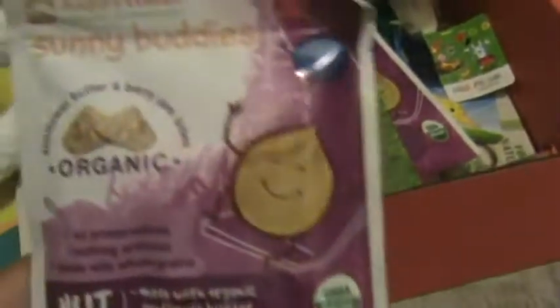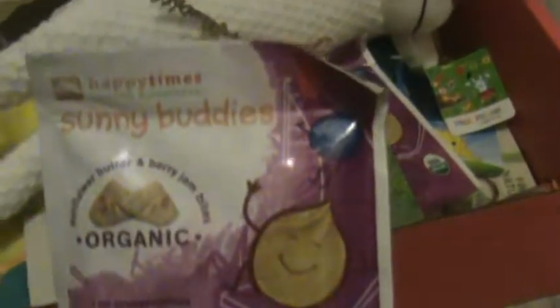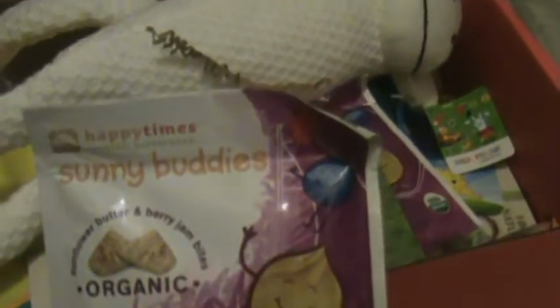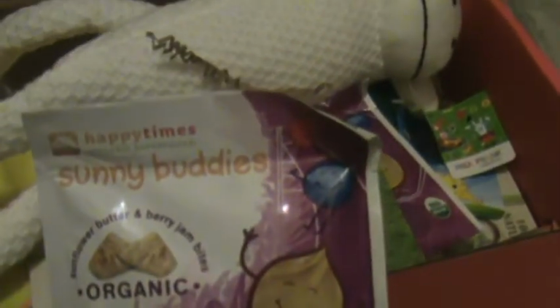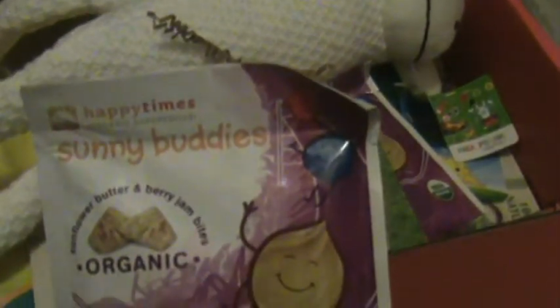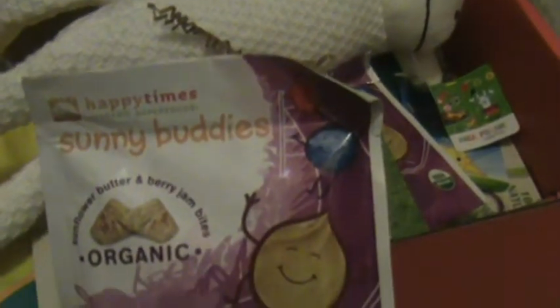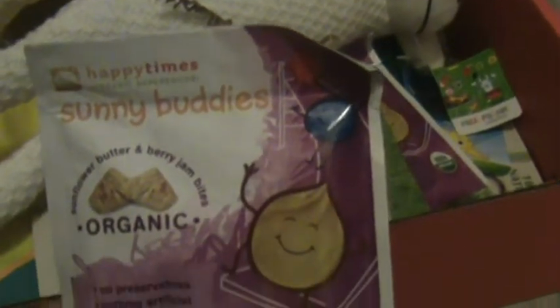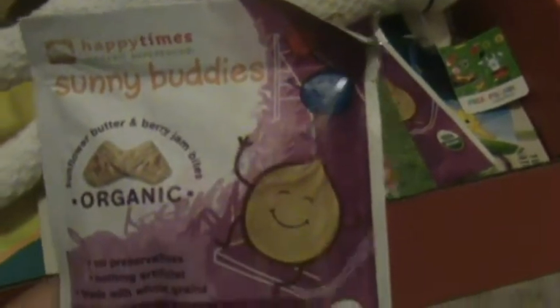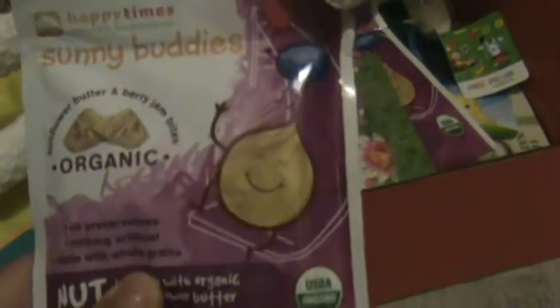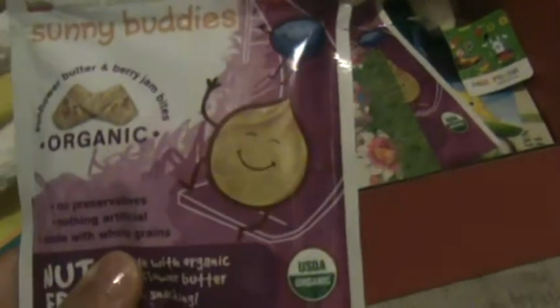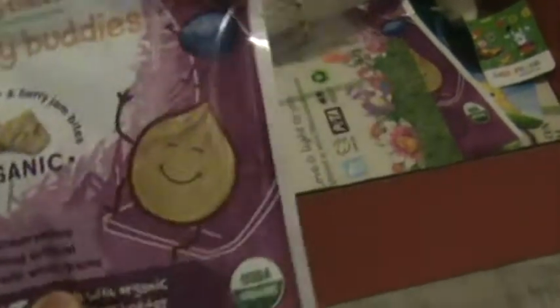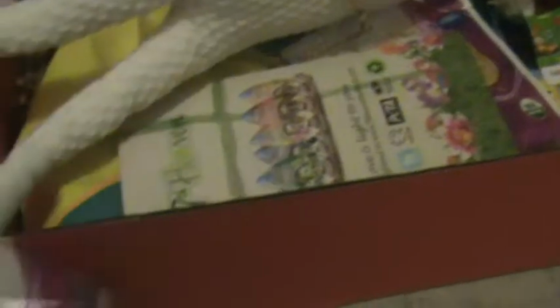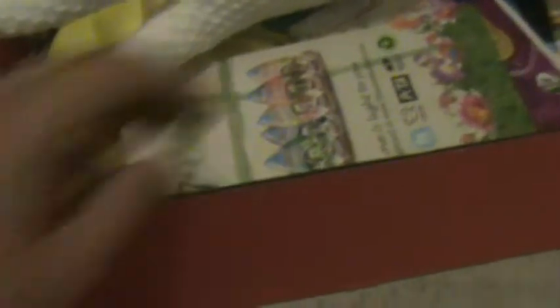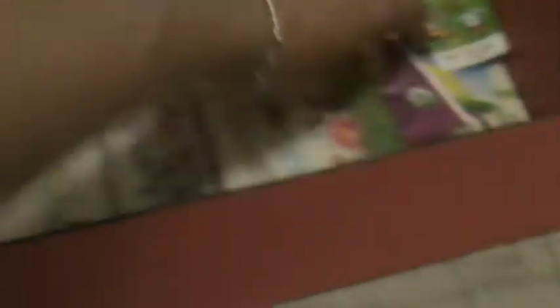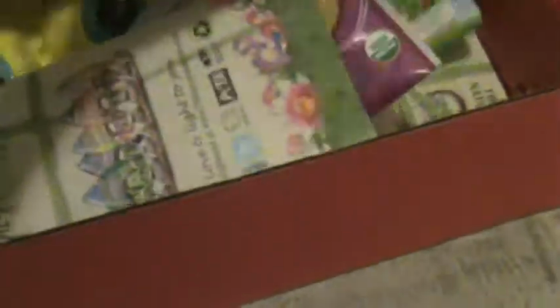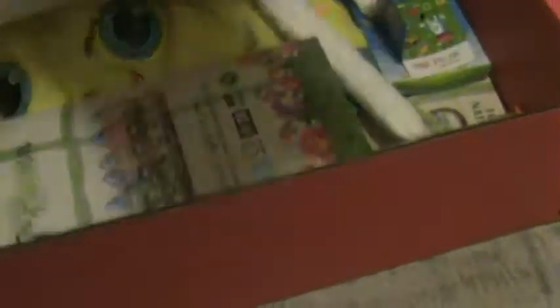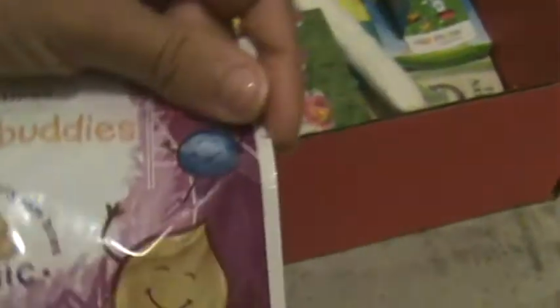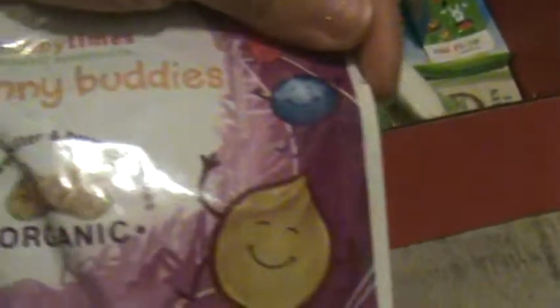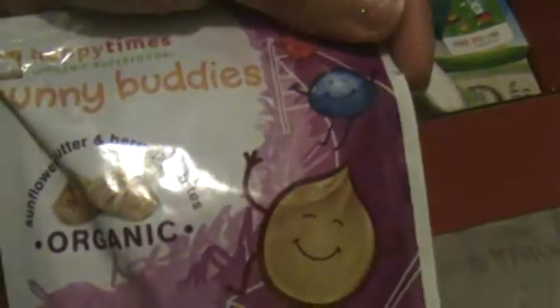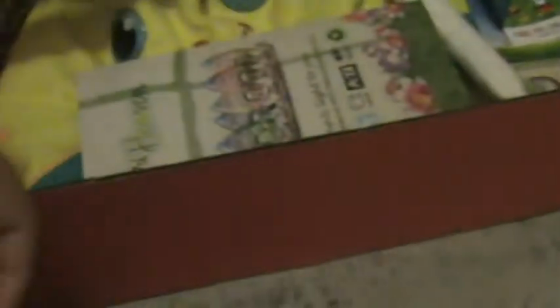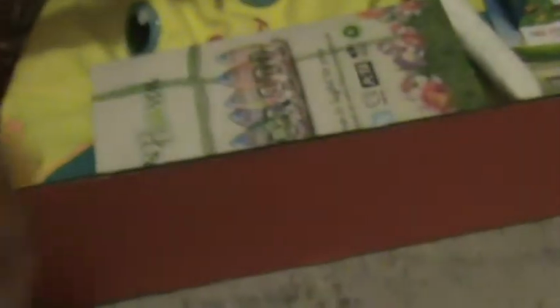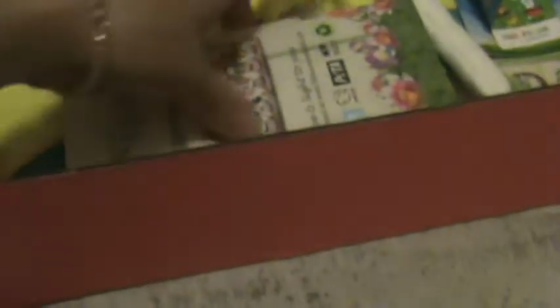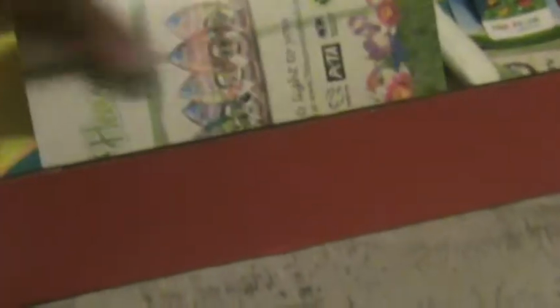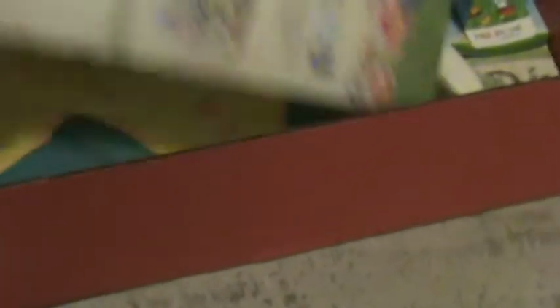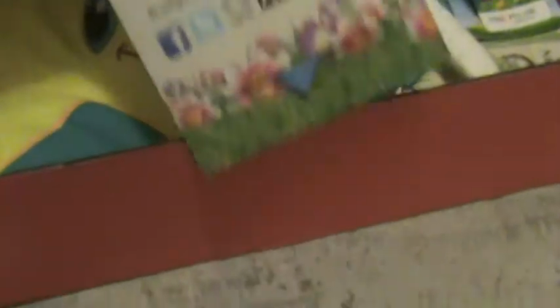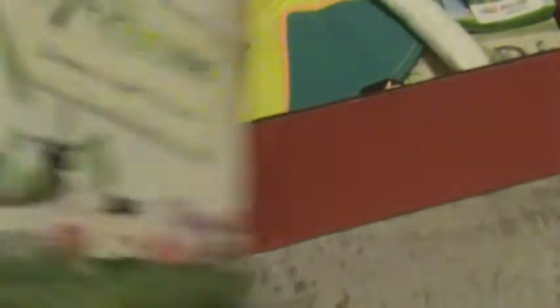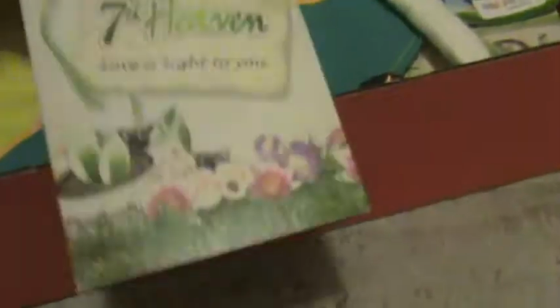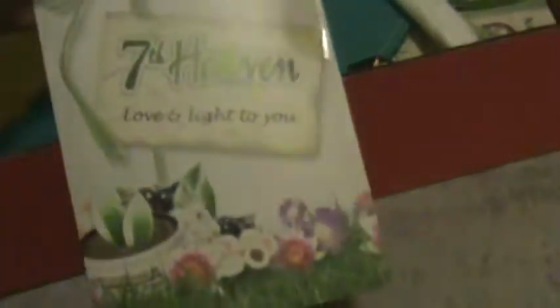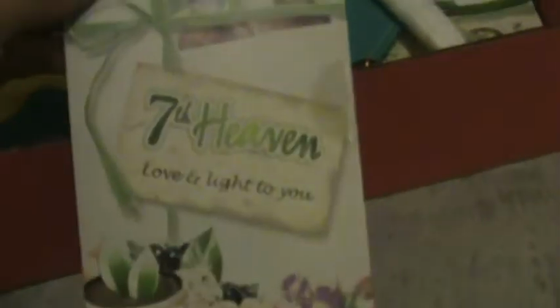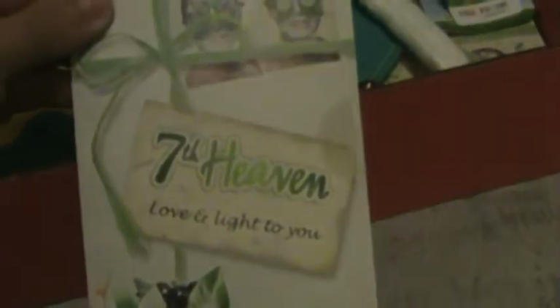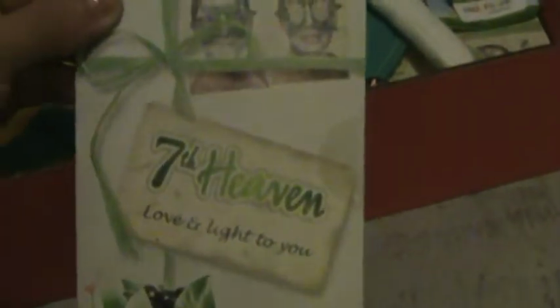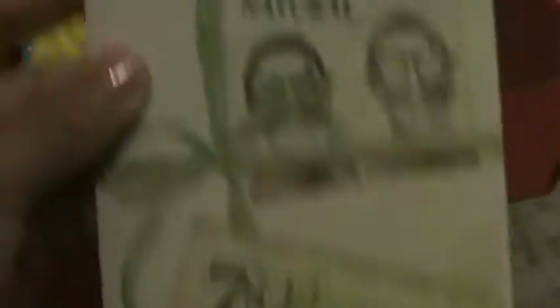Some Happy Times Organic Snacks — they sent two boxes of these. And there are two masks from 7th Heaven for Mom.